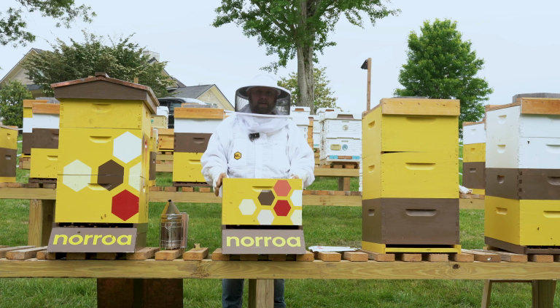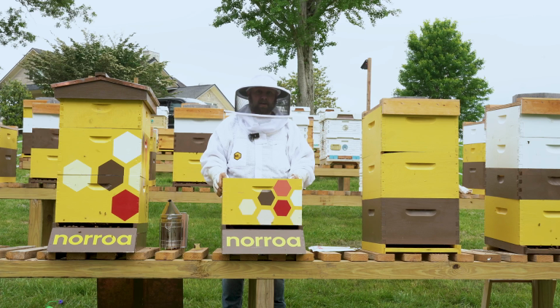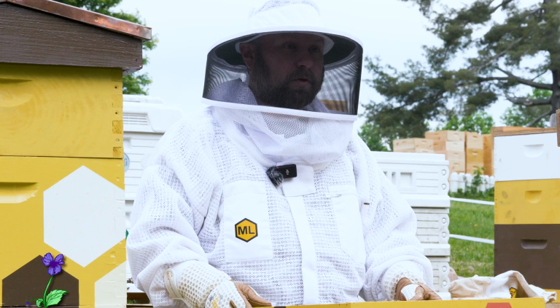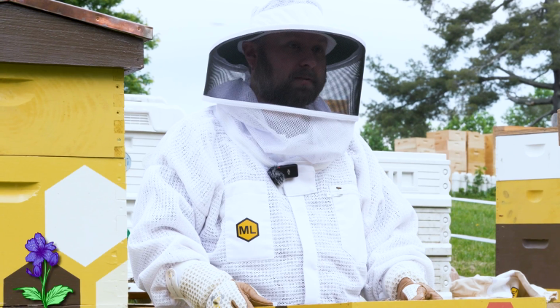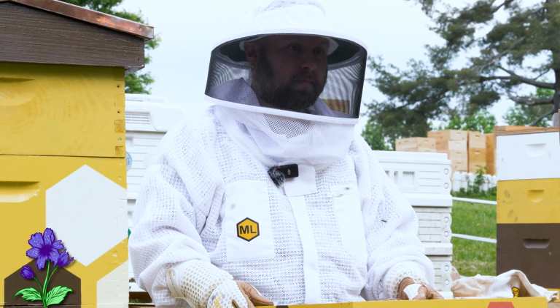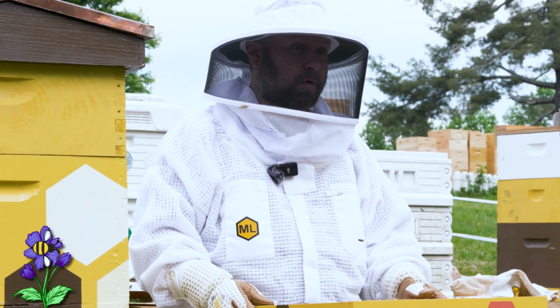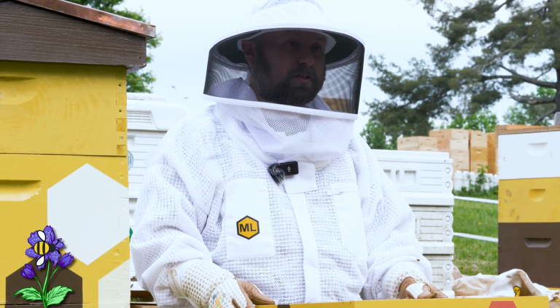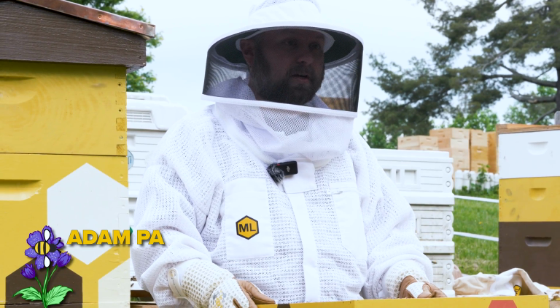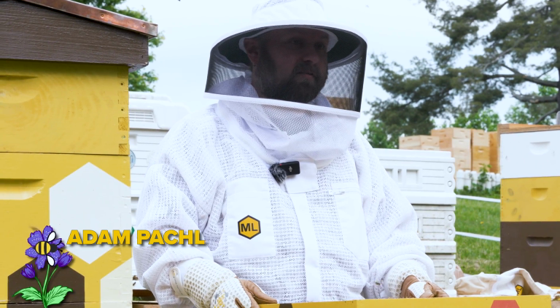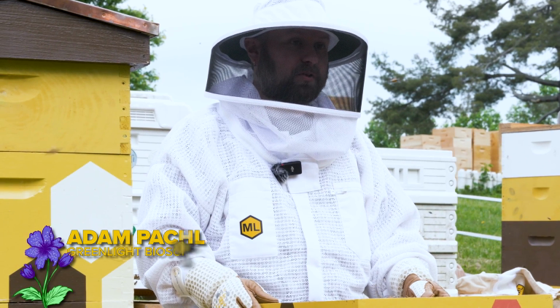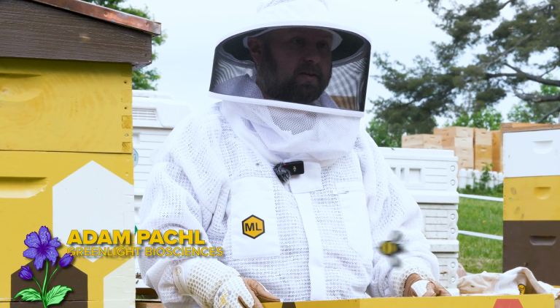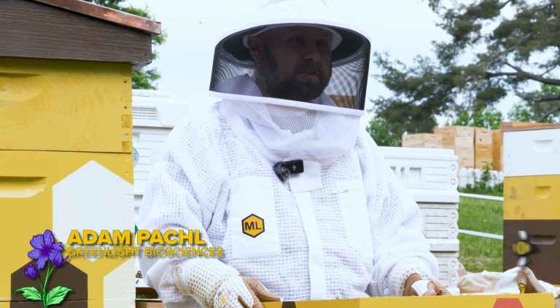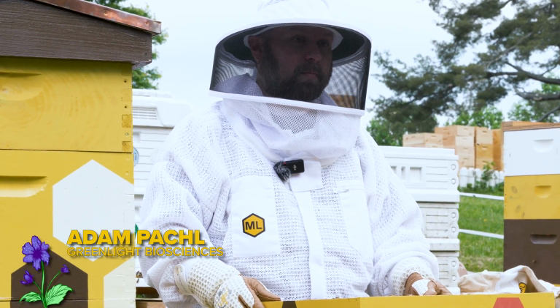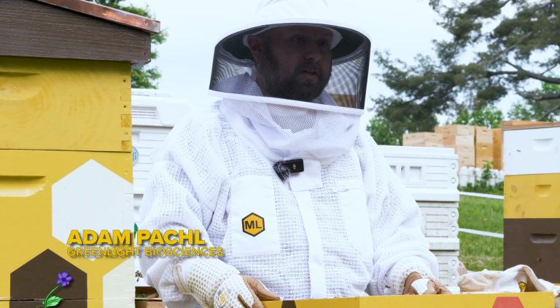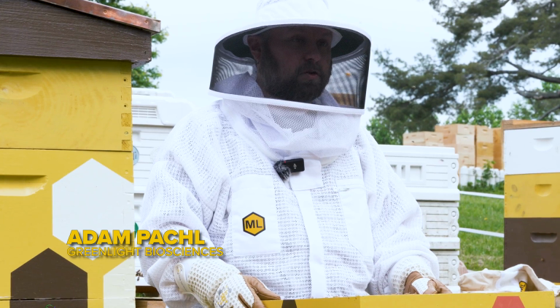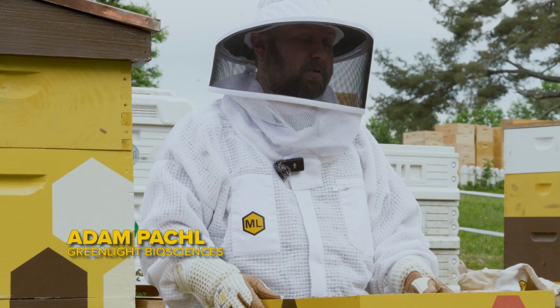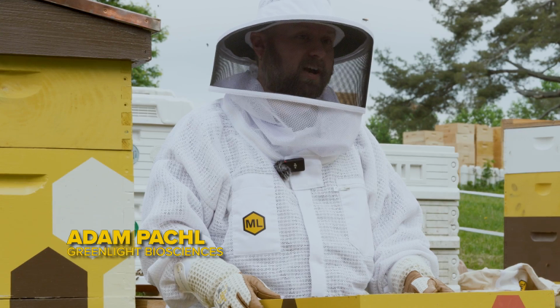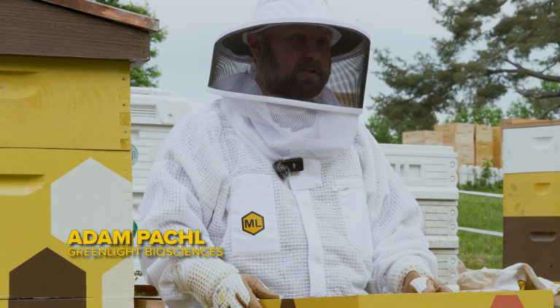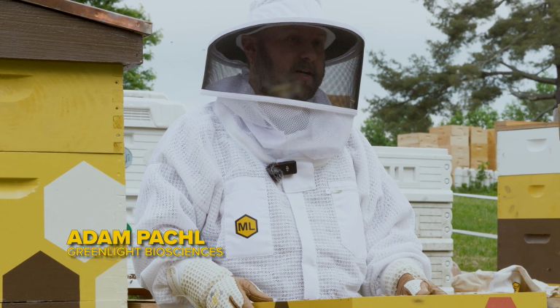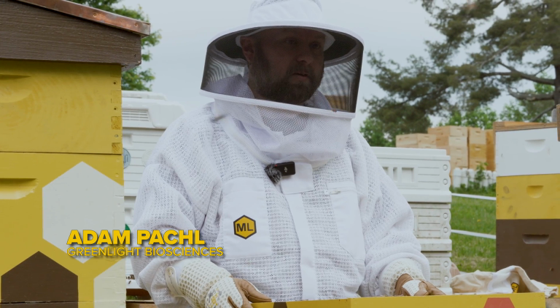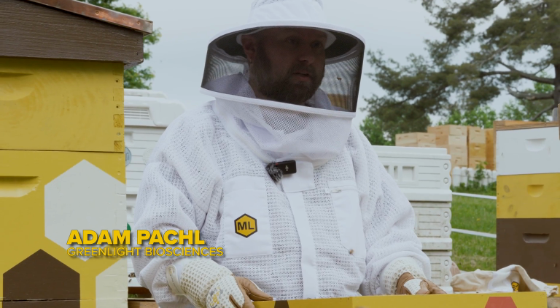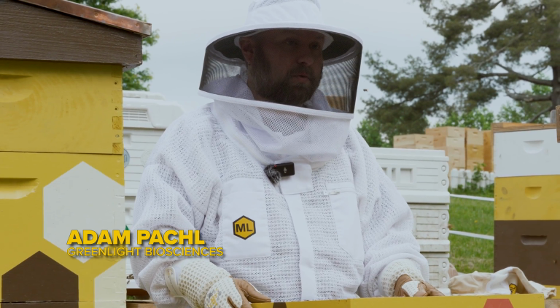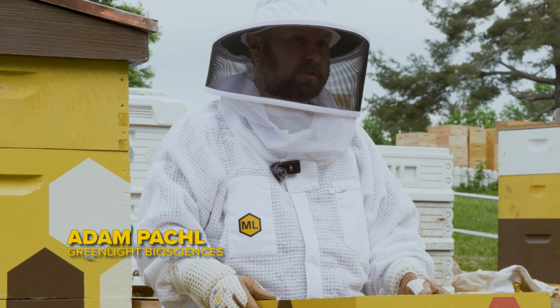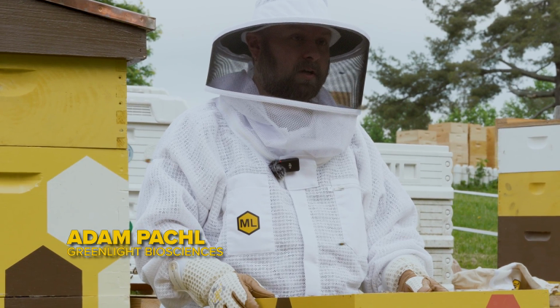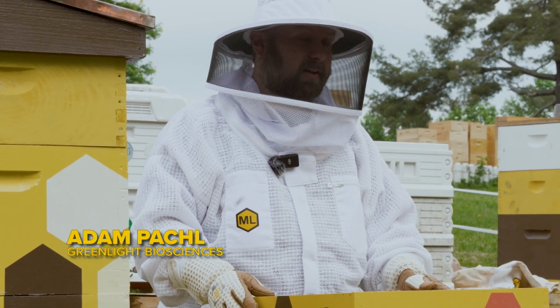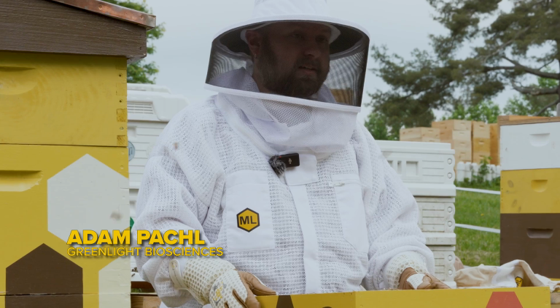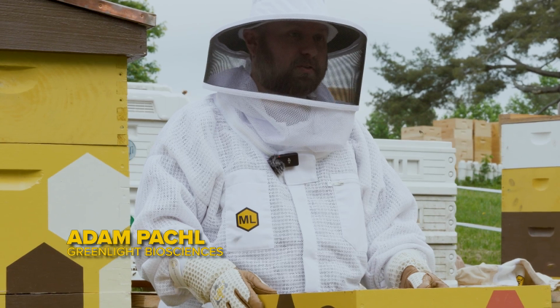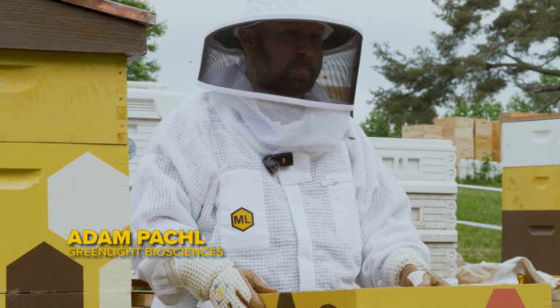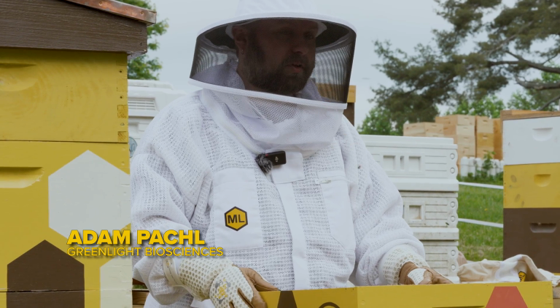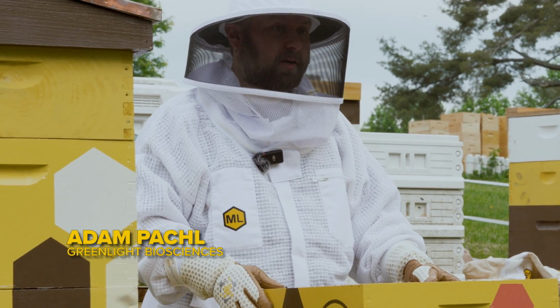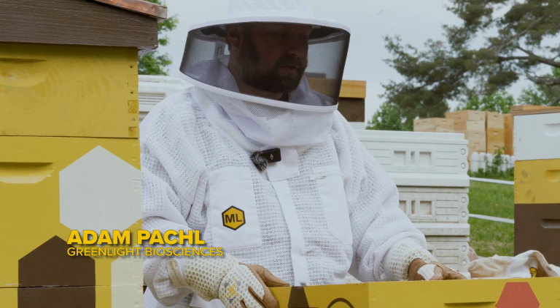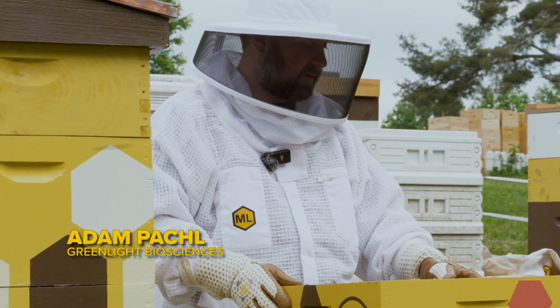My name is Adam with Naroa. Naroa is a new and effective mite treatment that helps keep mite populations low for up to four and a half months by stopping their ability to reproduce. Today I'd like to demonstrate how to properly apply Naroa to a hive.